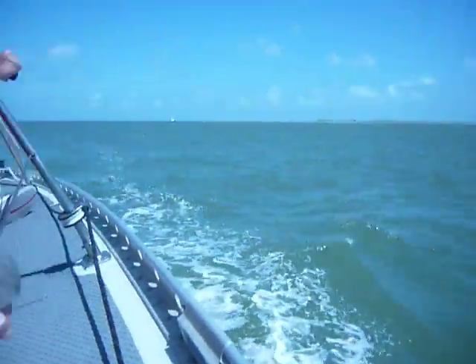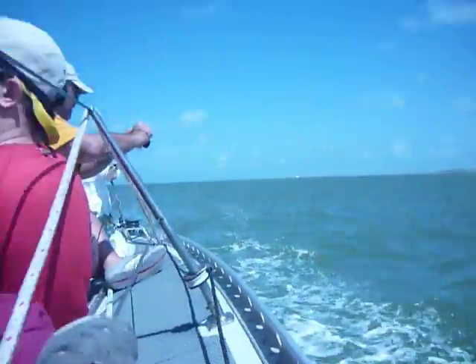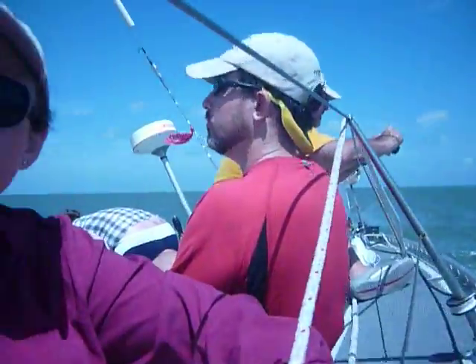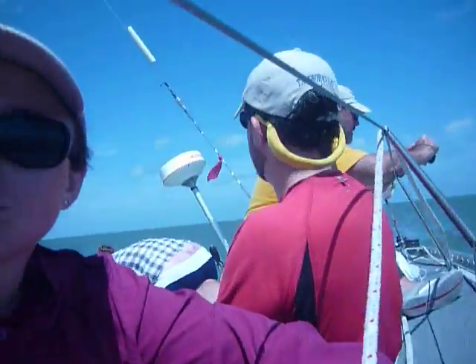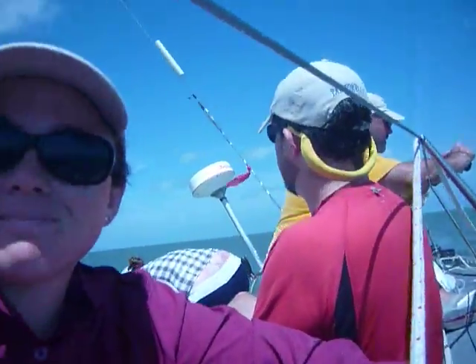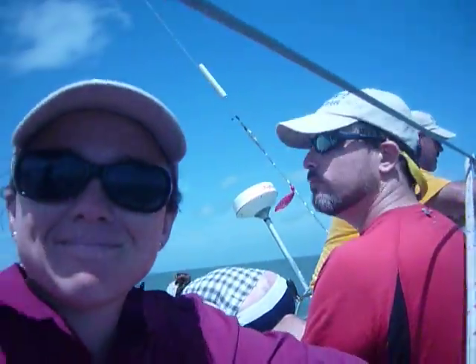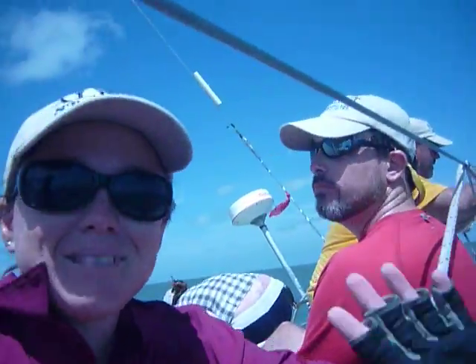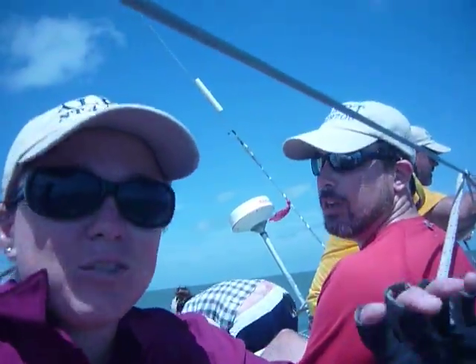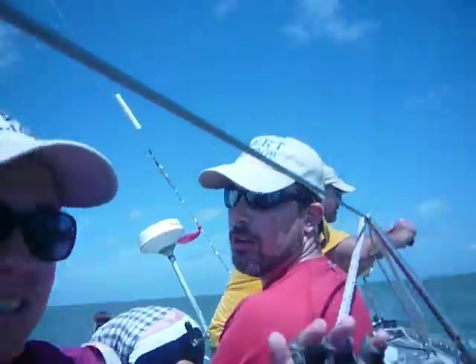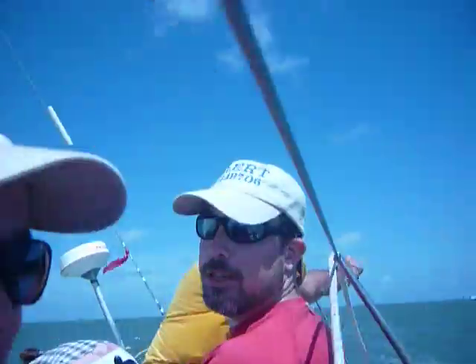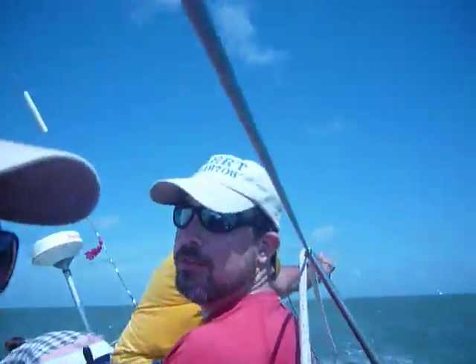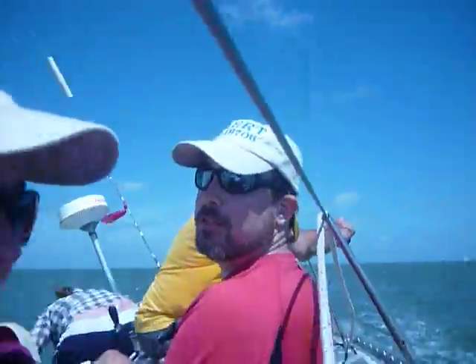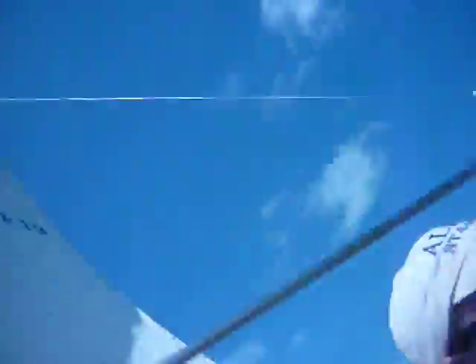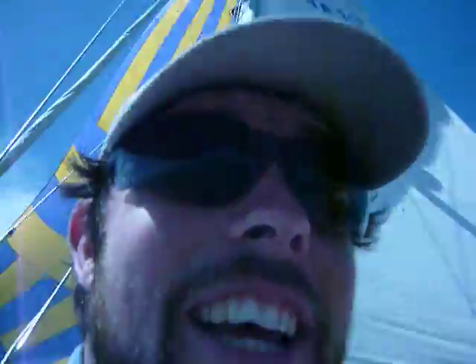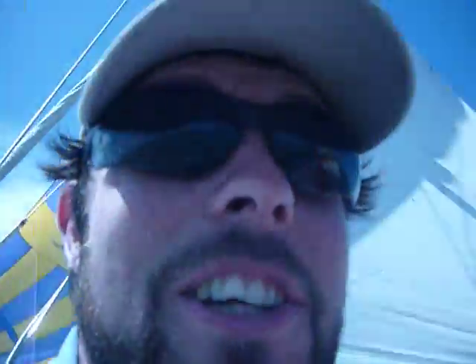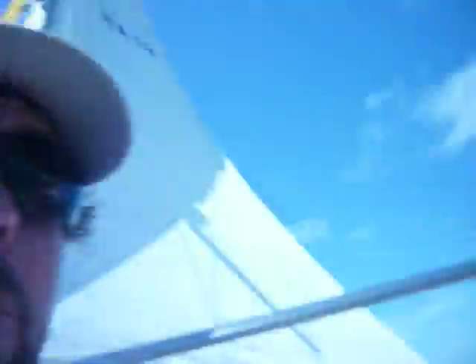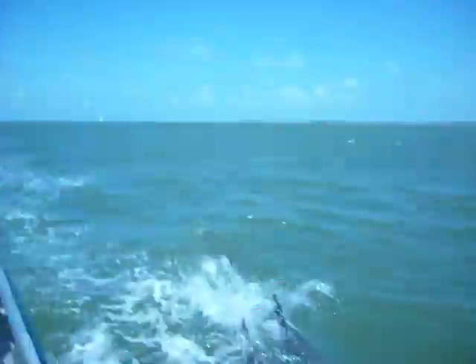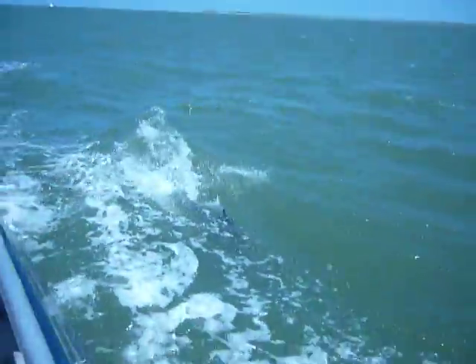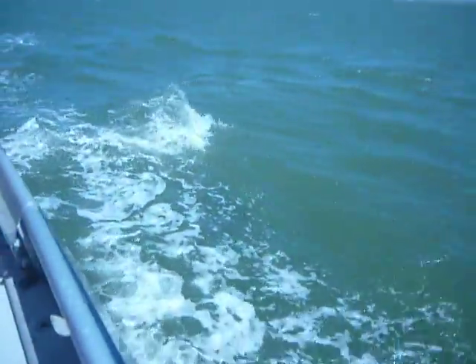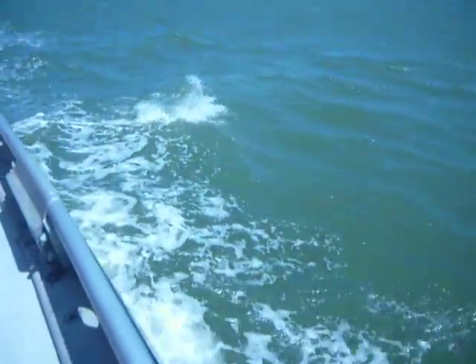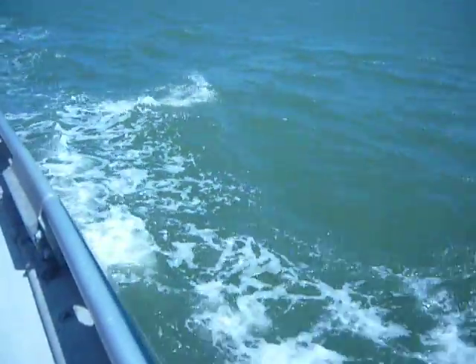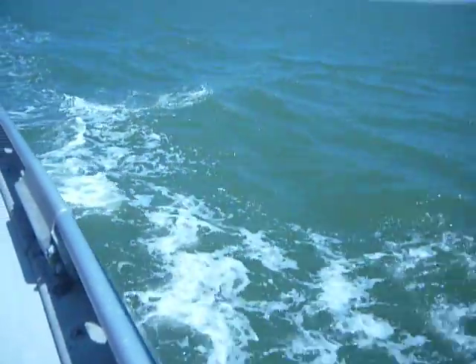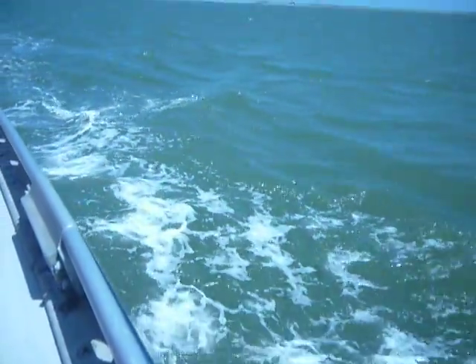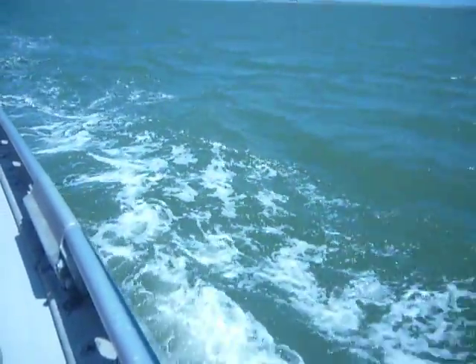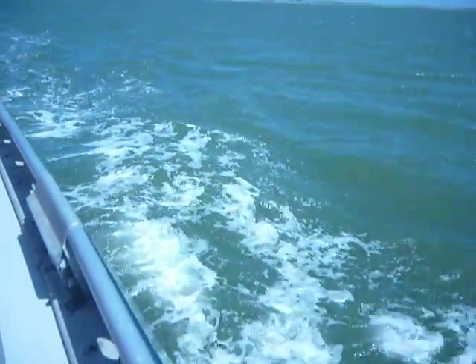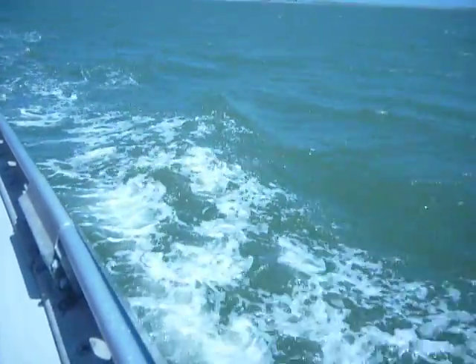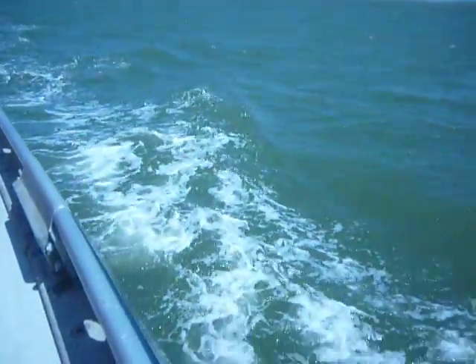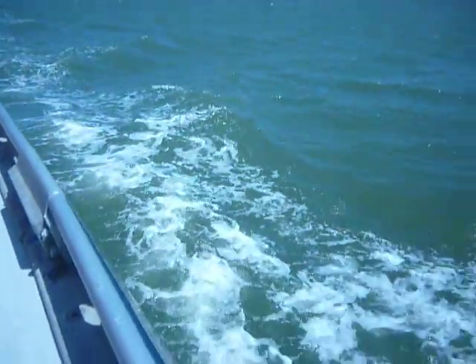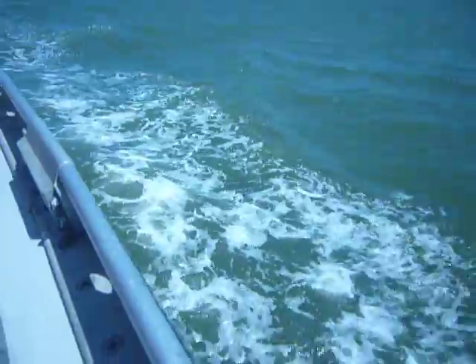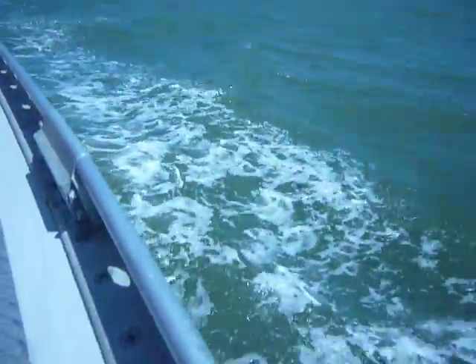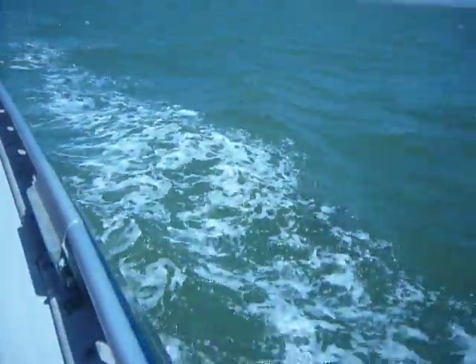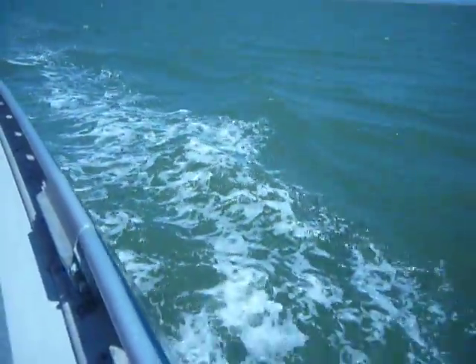Say hello to the little dolphins. Hello little dolphins! Dolphins say hello!